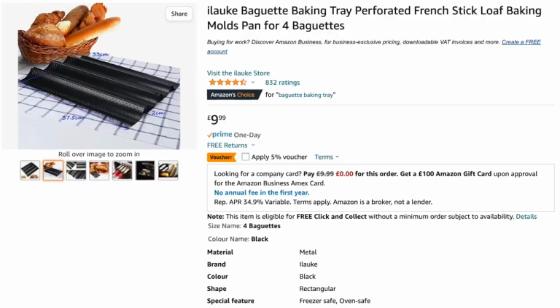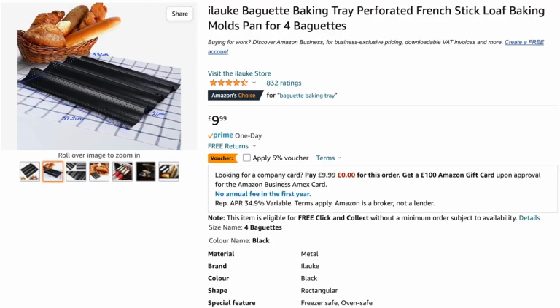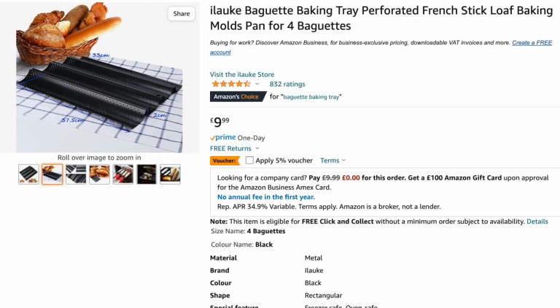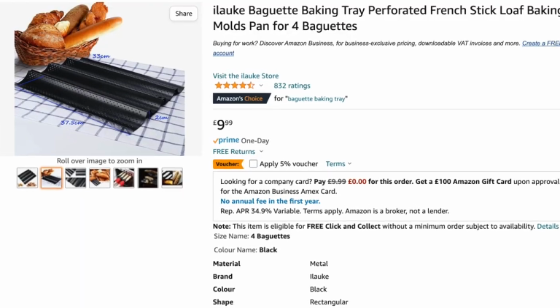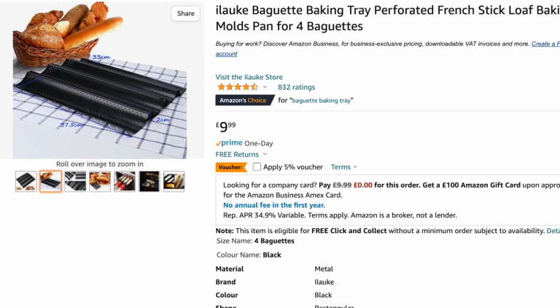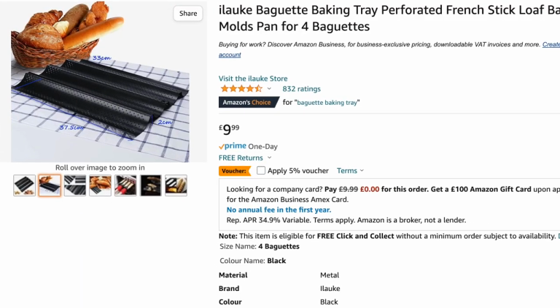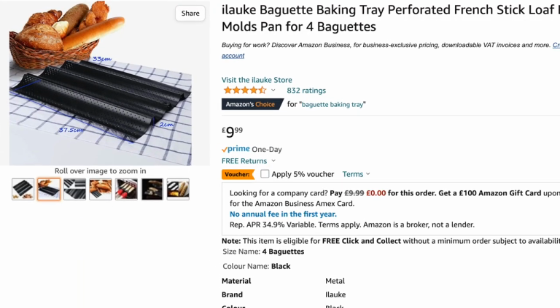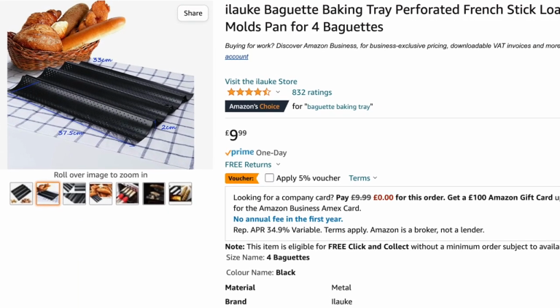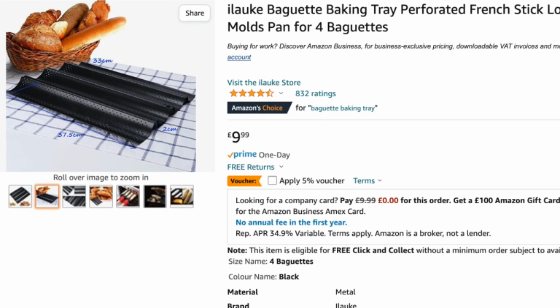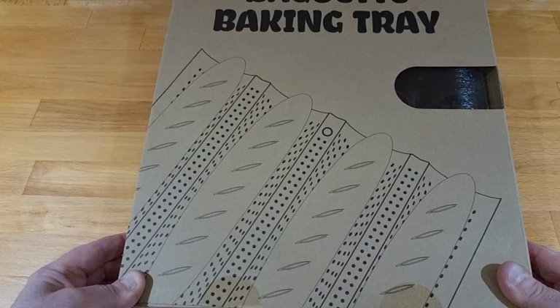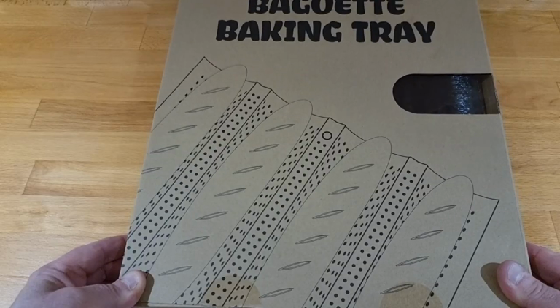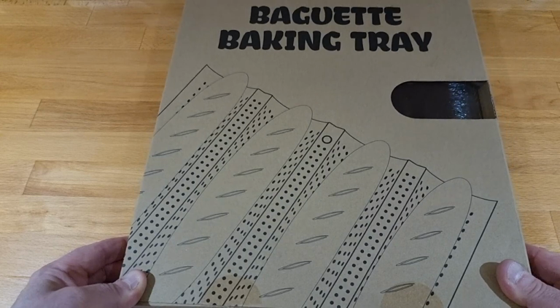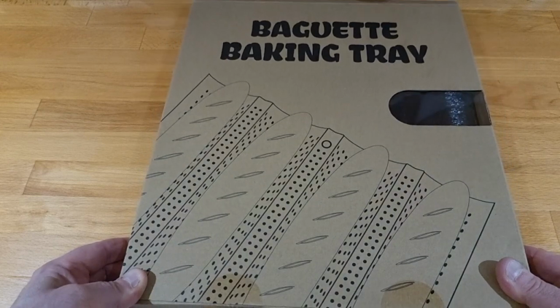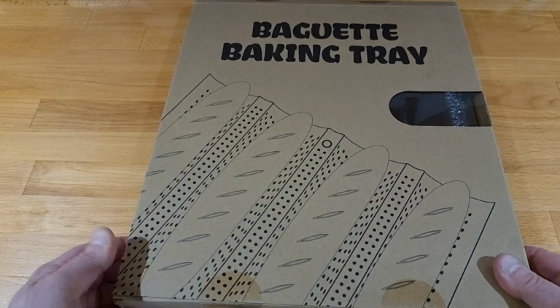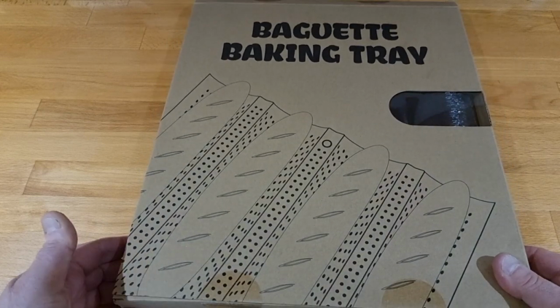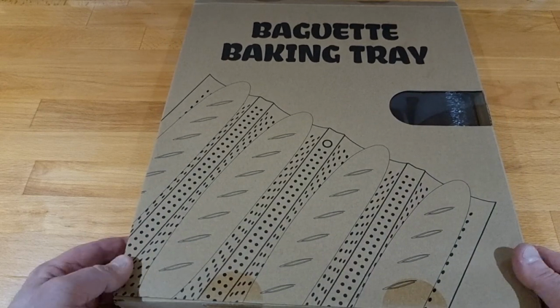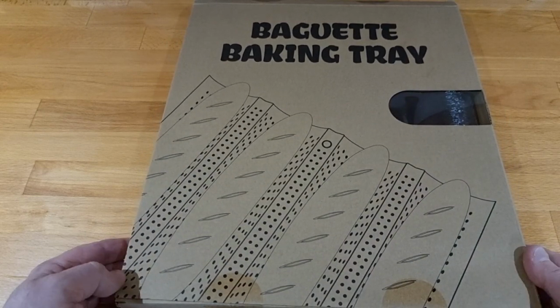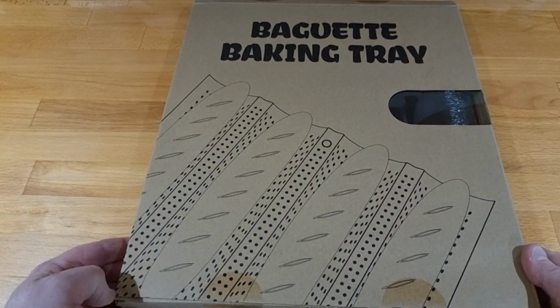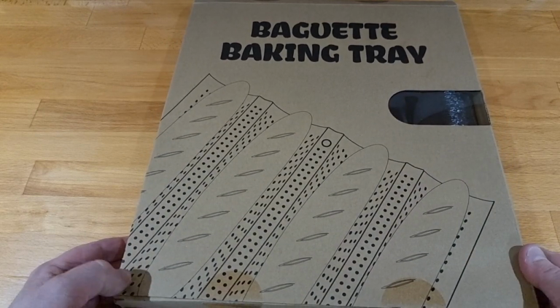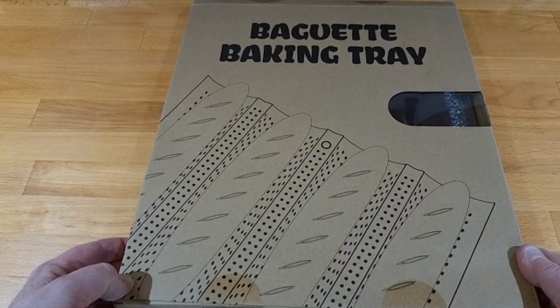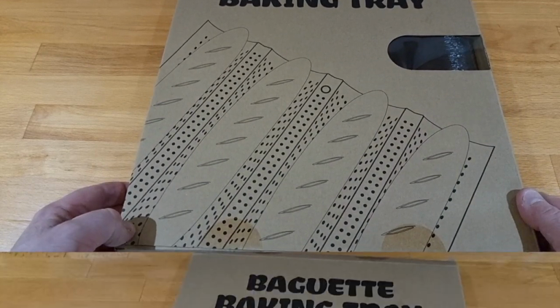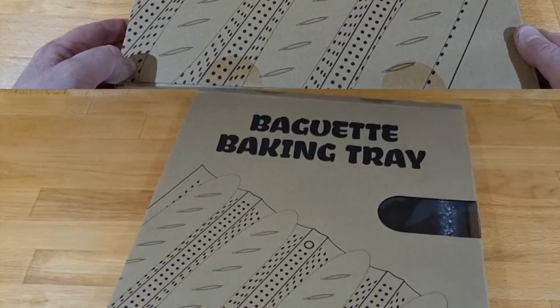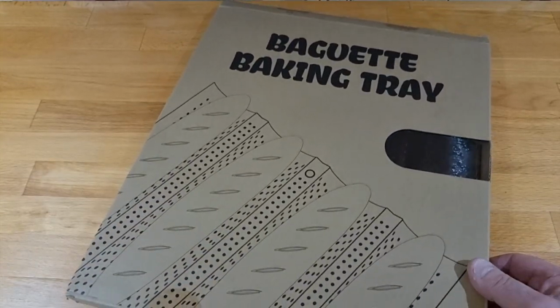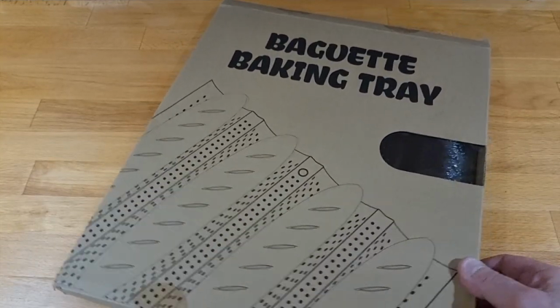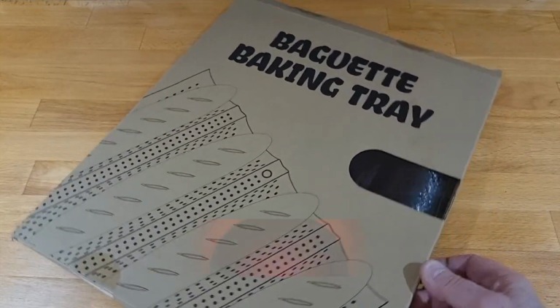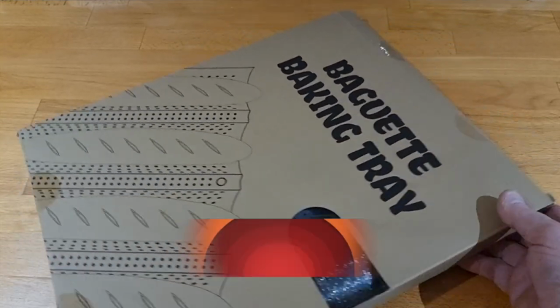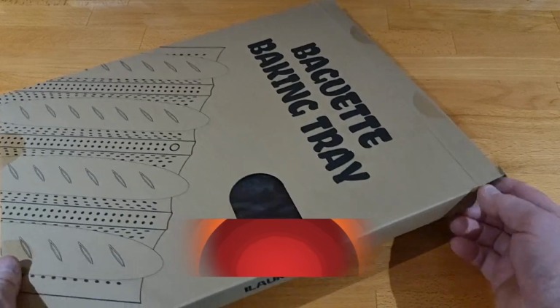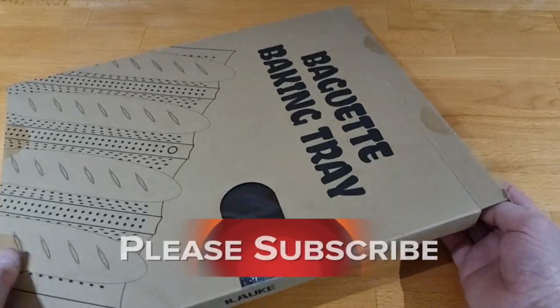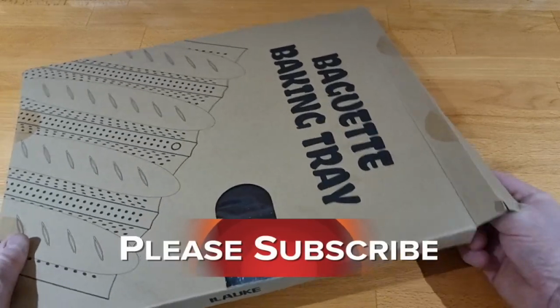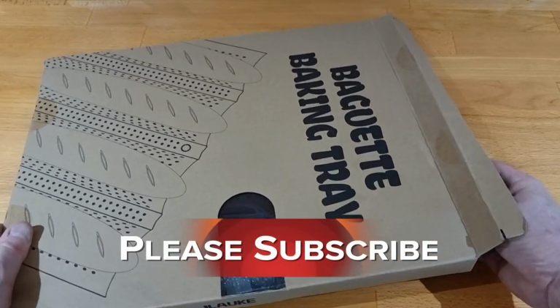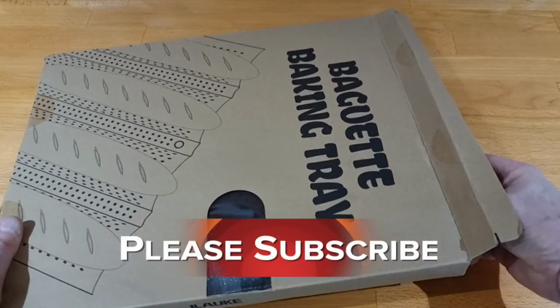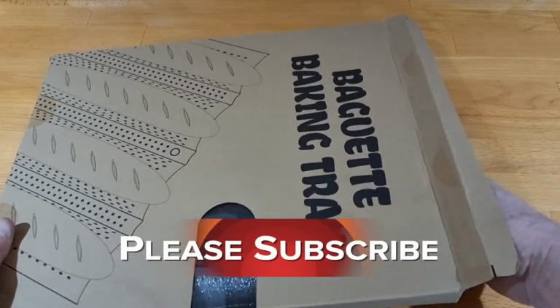Now this cost me £9.99. It didn't have any deals in the Black Friday, but who gives a monkey's — not everything can be cheap. So let's have a look inside and see what I get for my money.